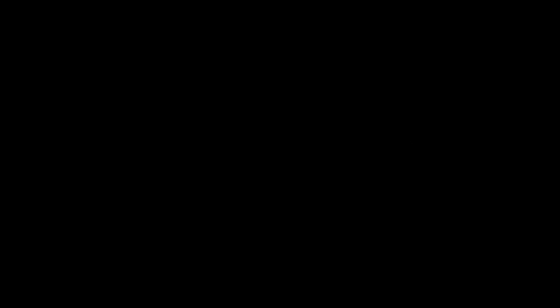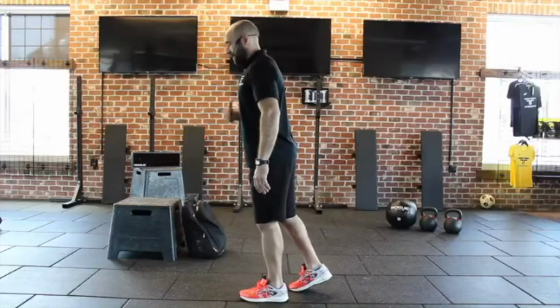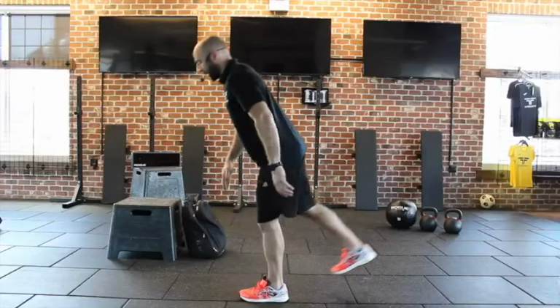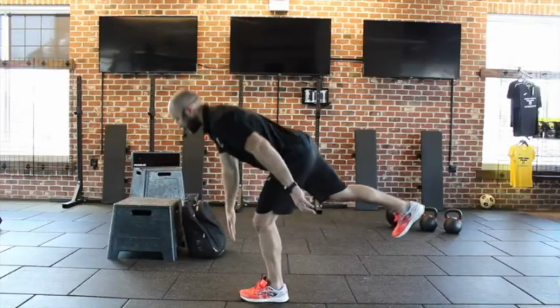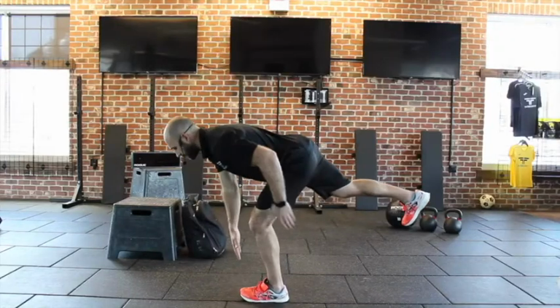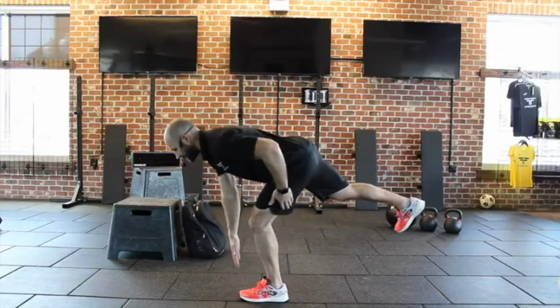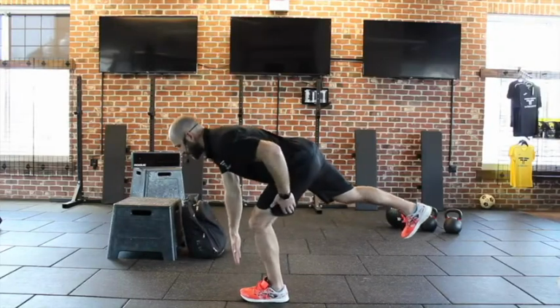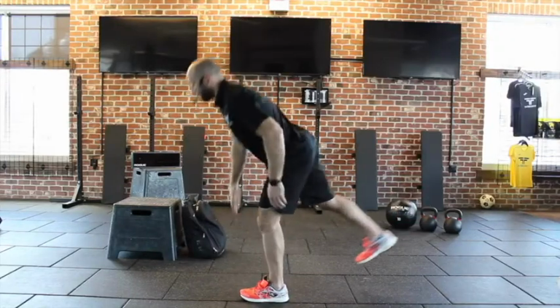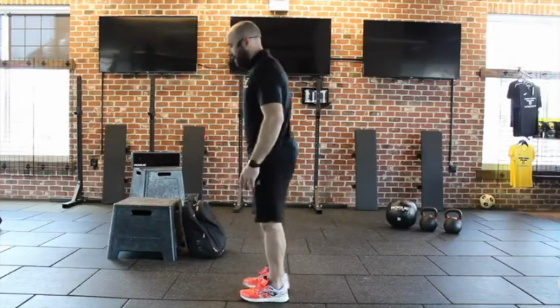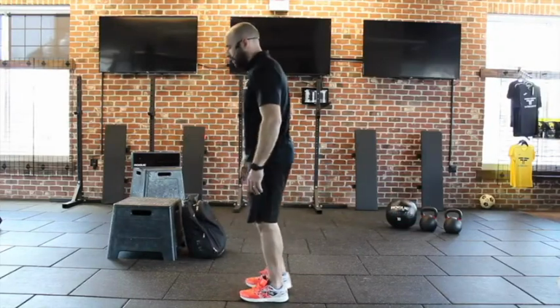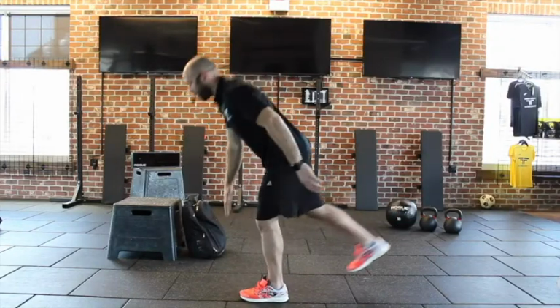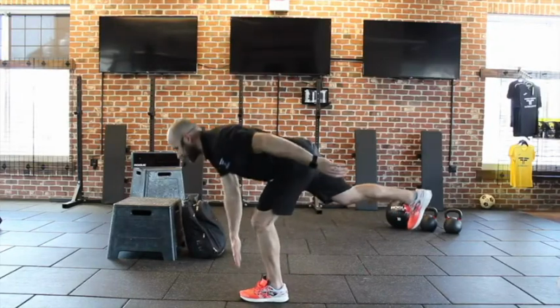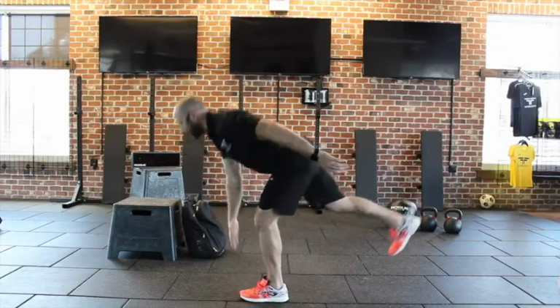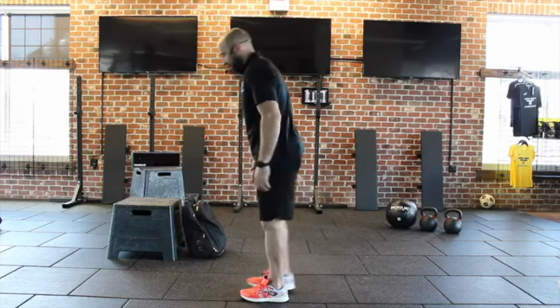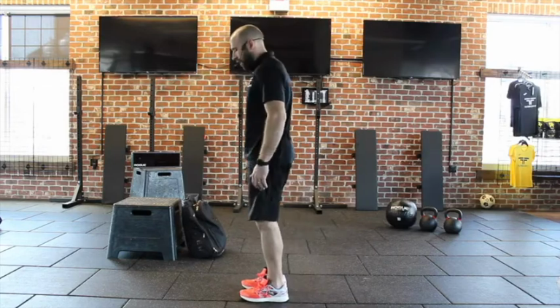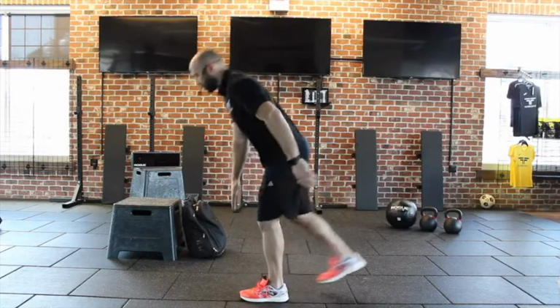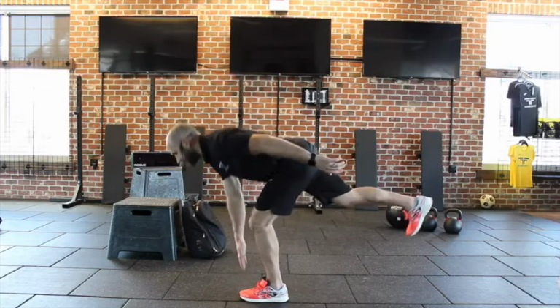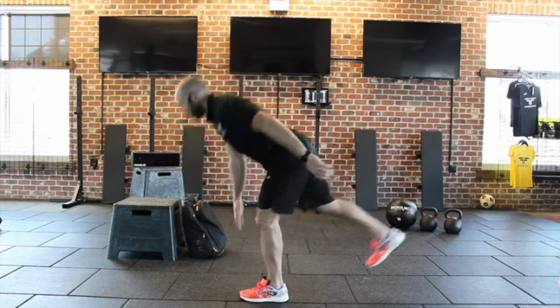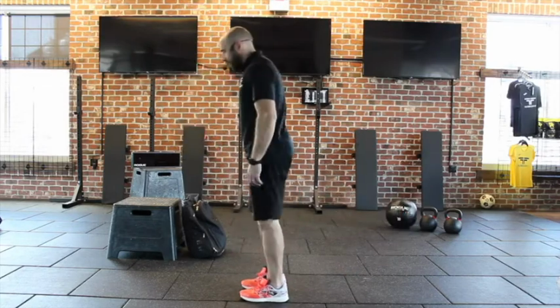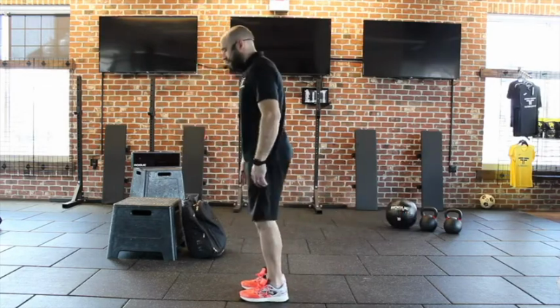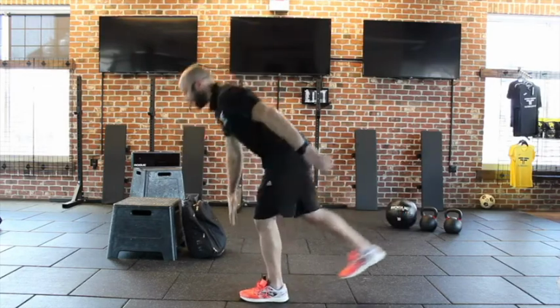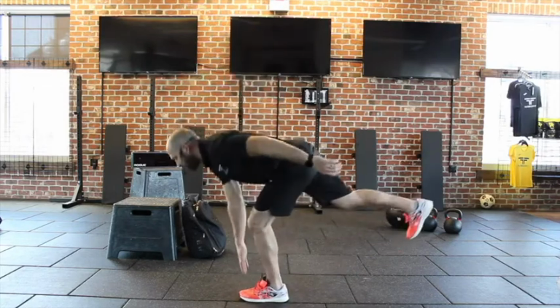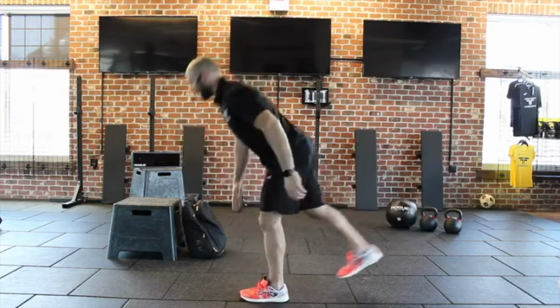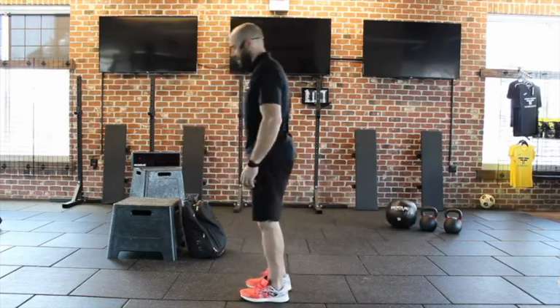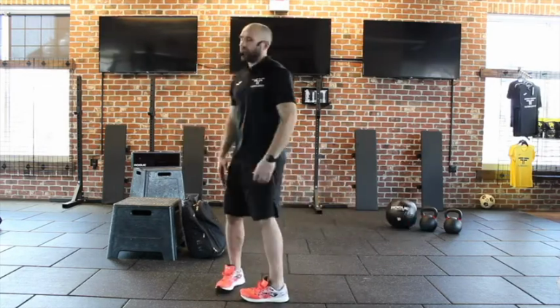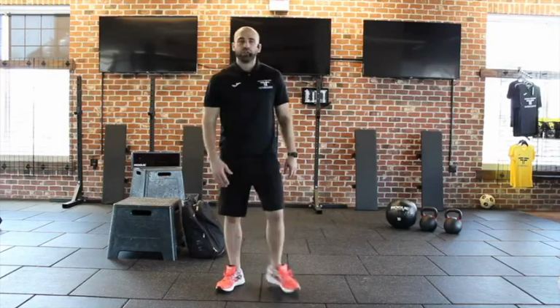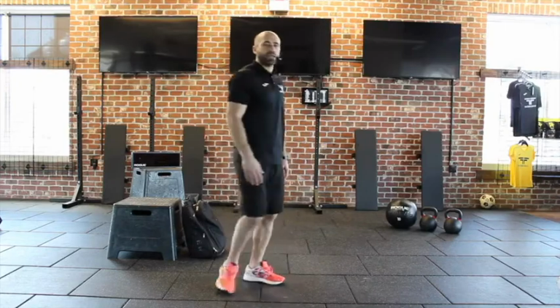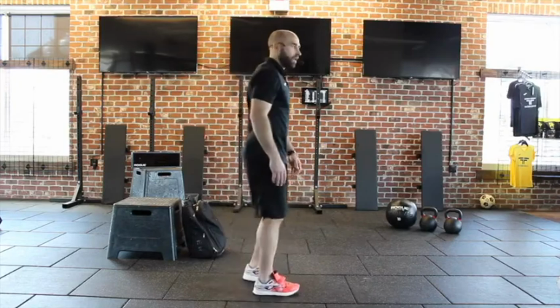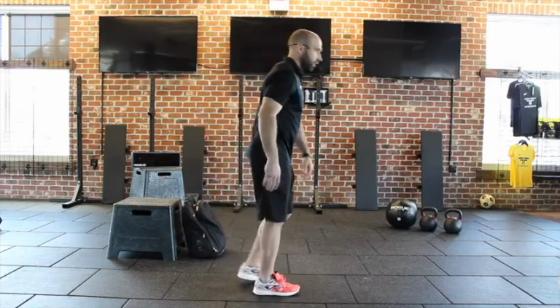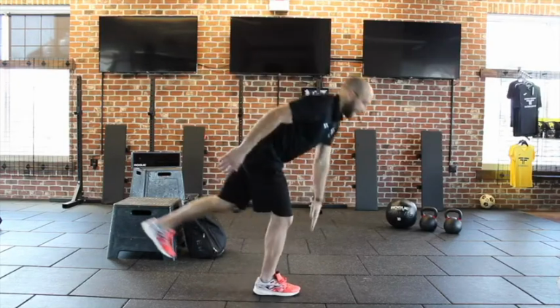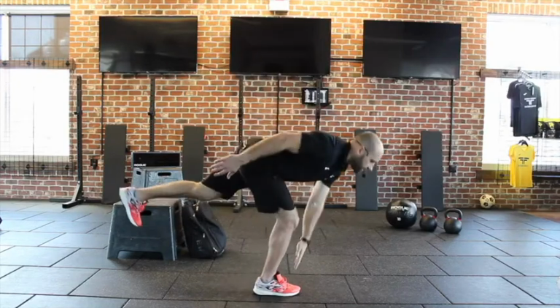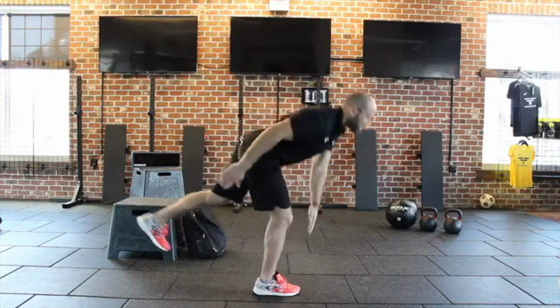Chest nice and big, slight bend in this knee. Come down and come very close to touching that toe, right around the shin height. You're going to get five on one leg, and then you'll switch, and you will get five on the other leg.